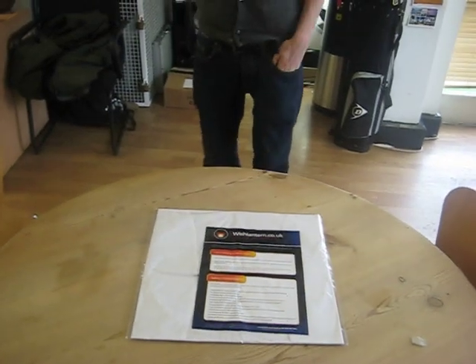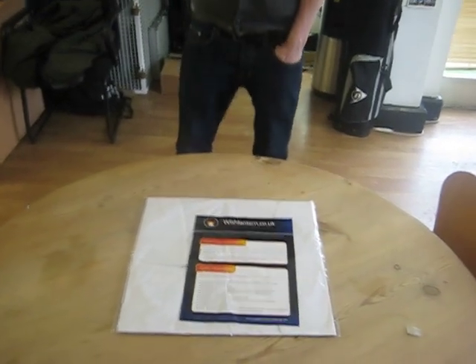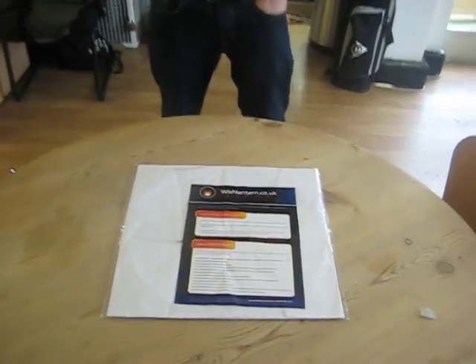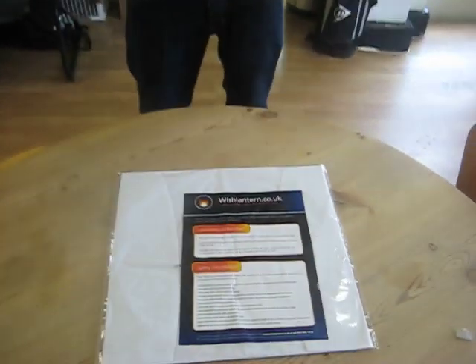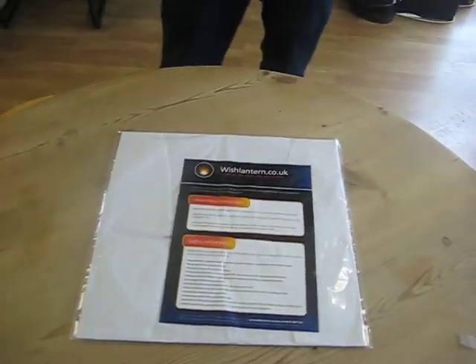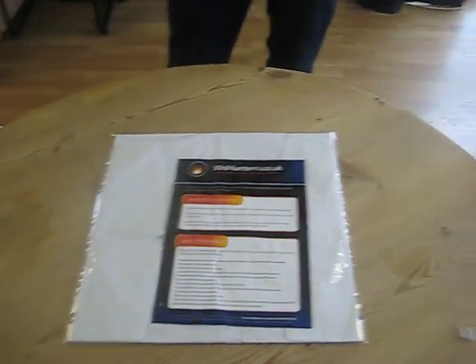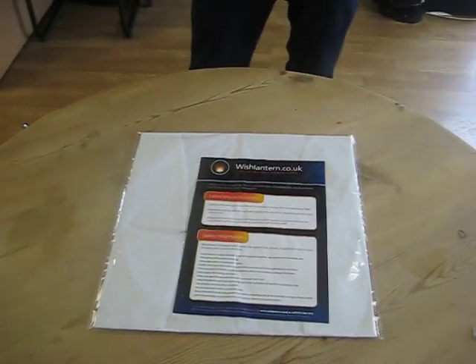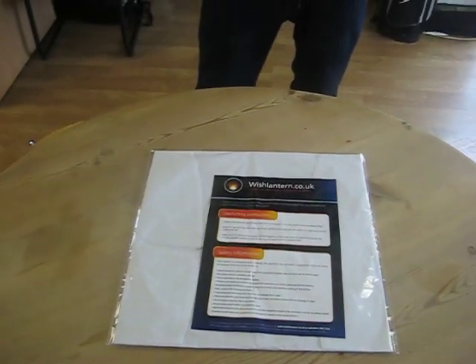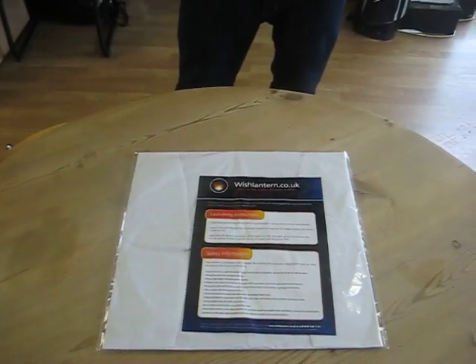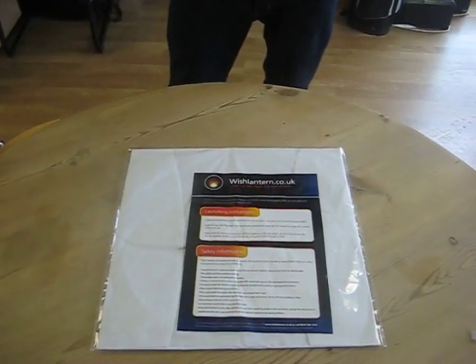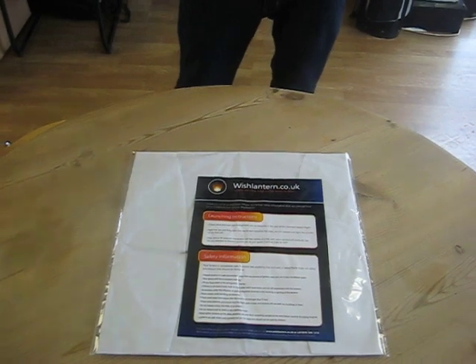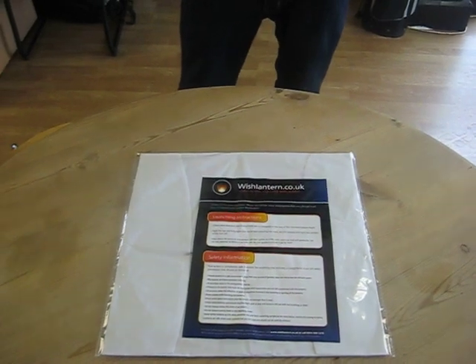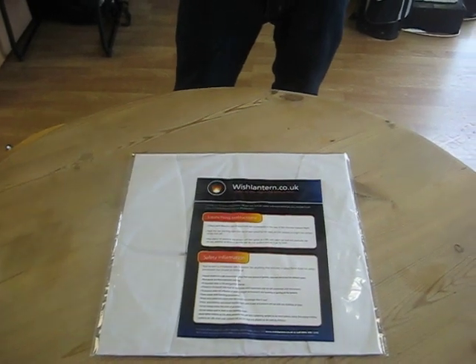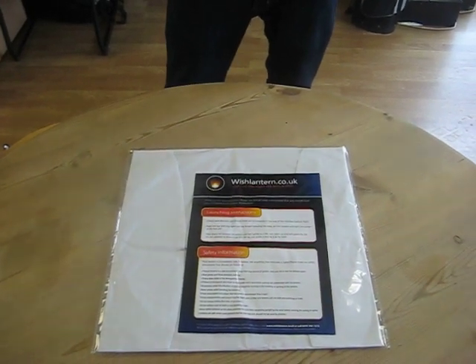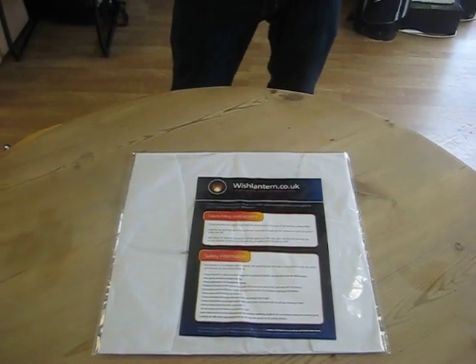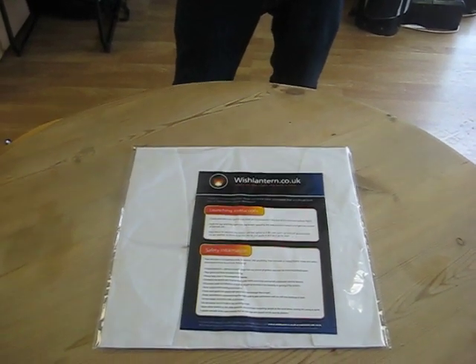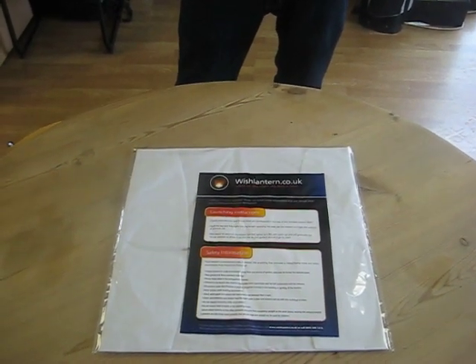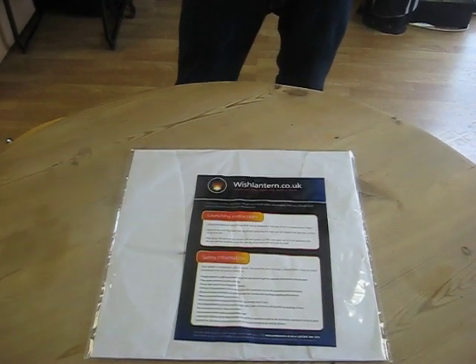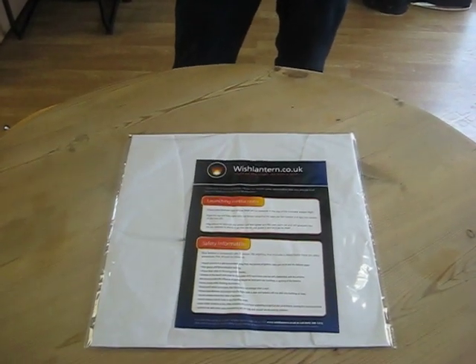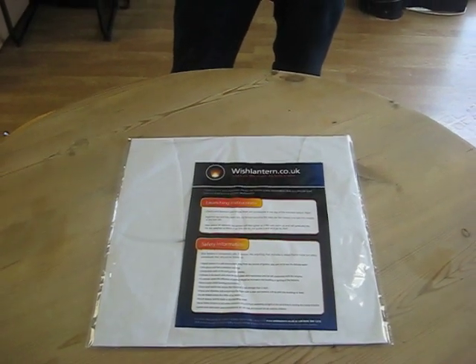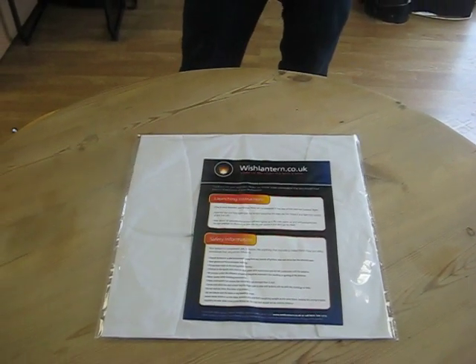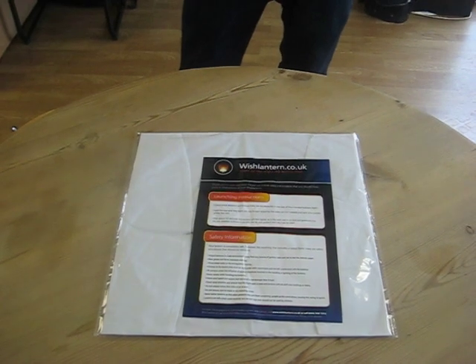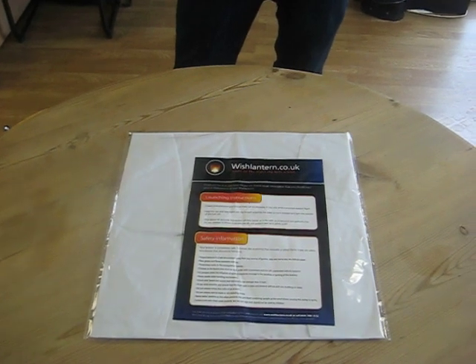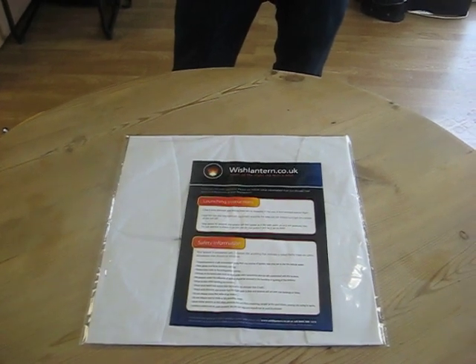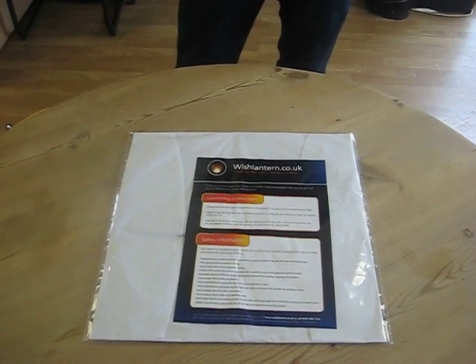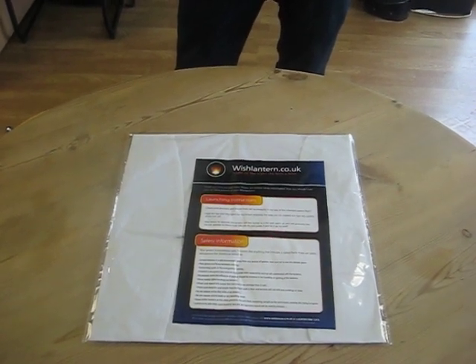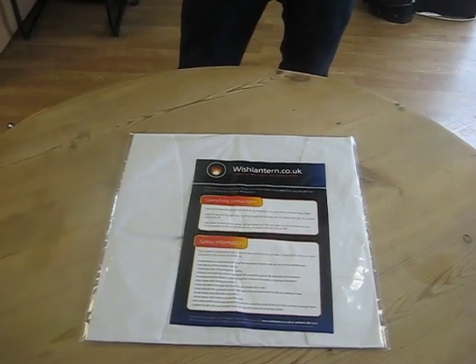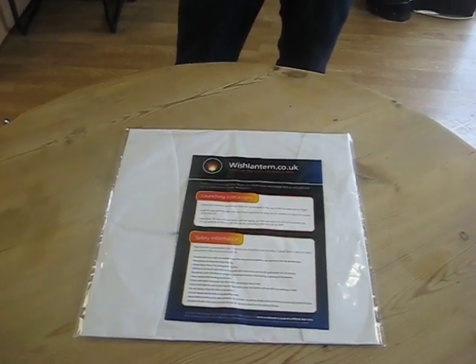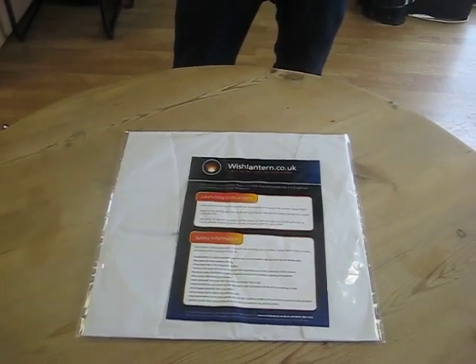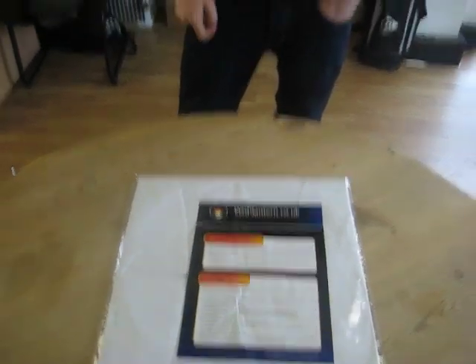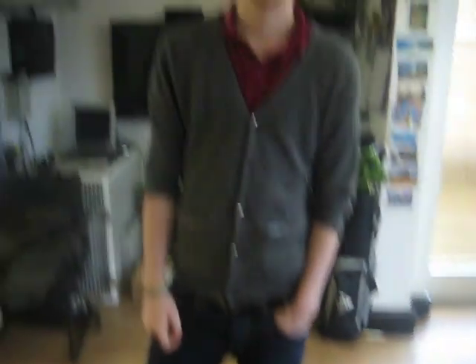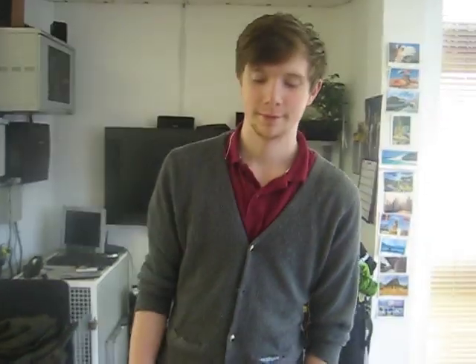Good afternoon and welcome to wishlantern.co.uk's video on how to light a wish lantern. For the purposes of demonstration, we're going to be lighting this inside. Please don't try this at home — we're doing it in a controlled environment. You always need to make sure you're outside when lighting a wish lantern. Over to Patrick.